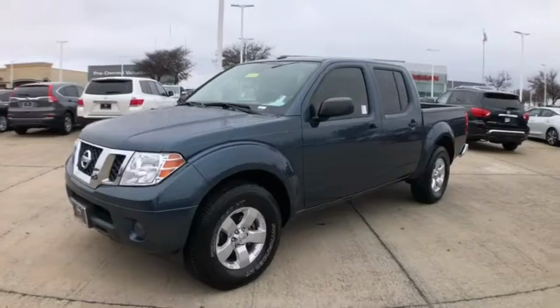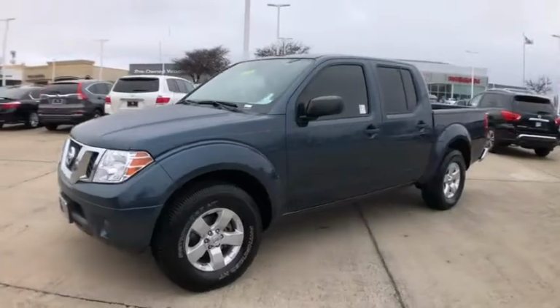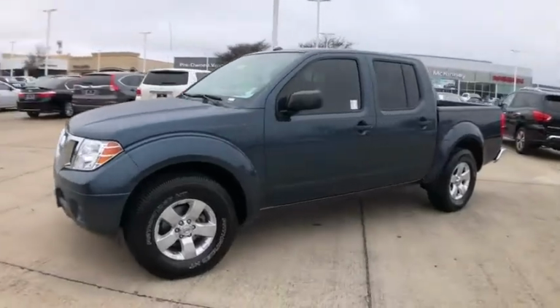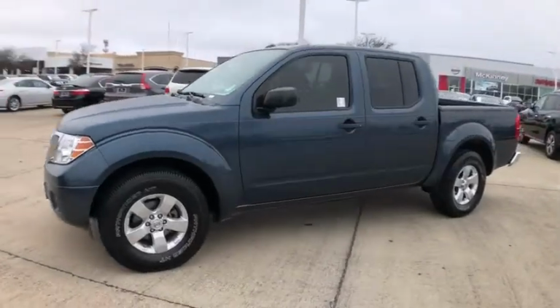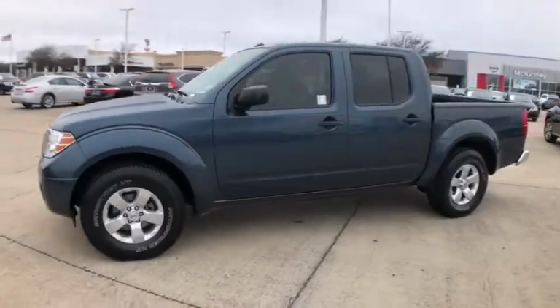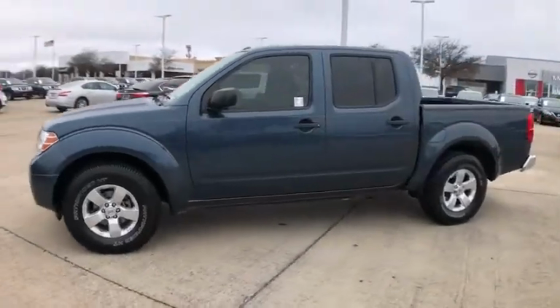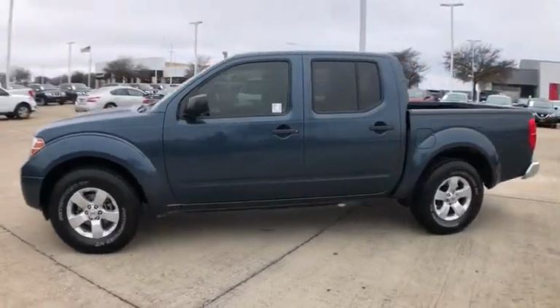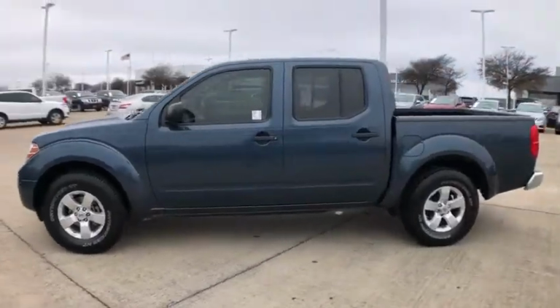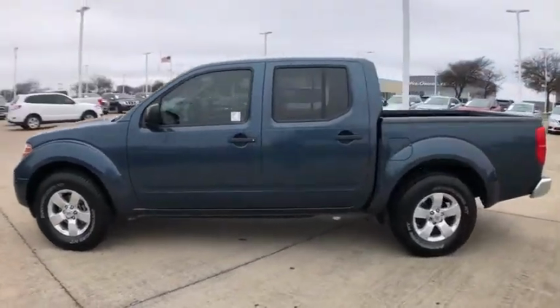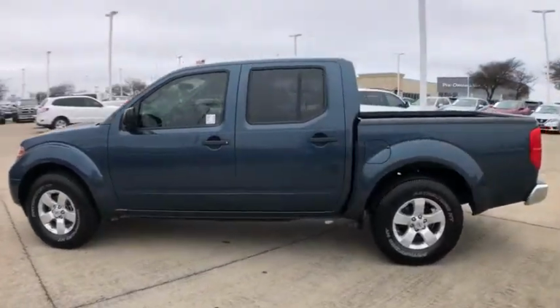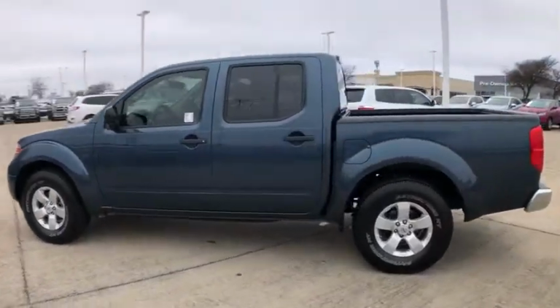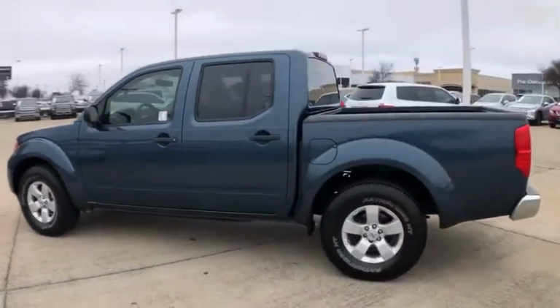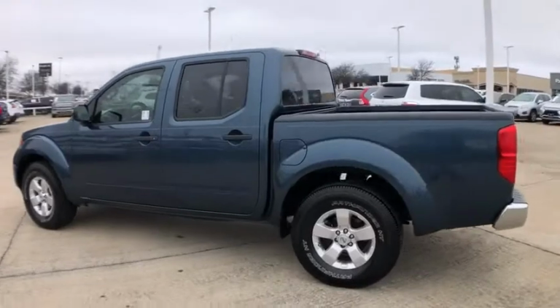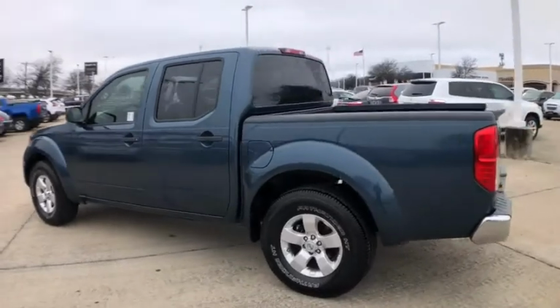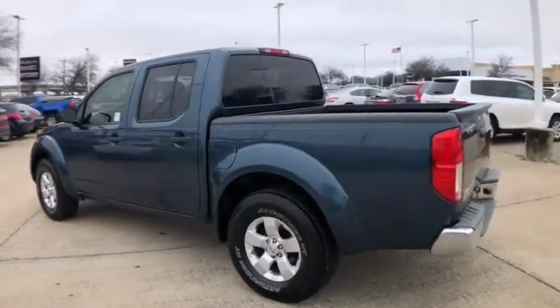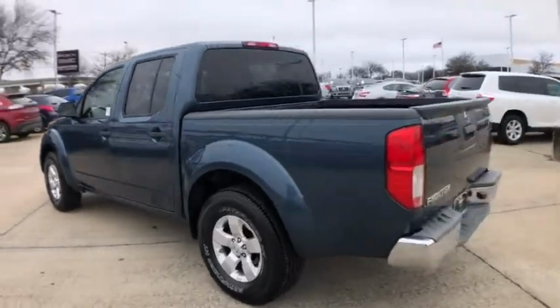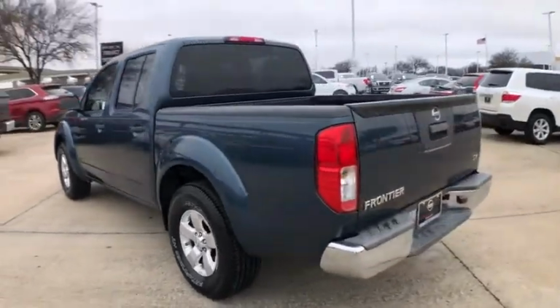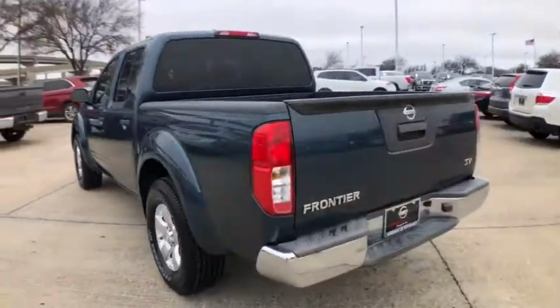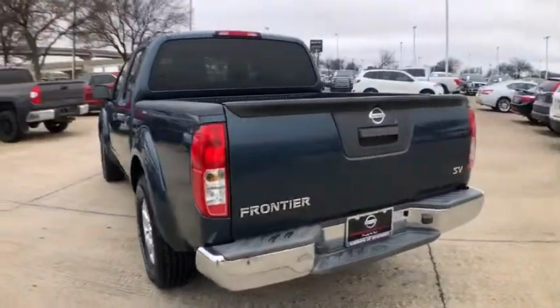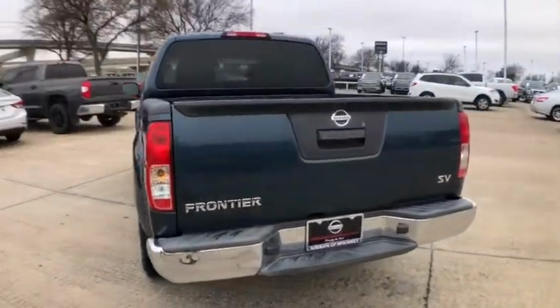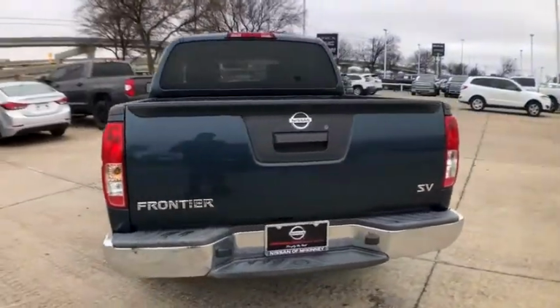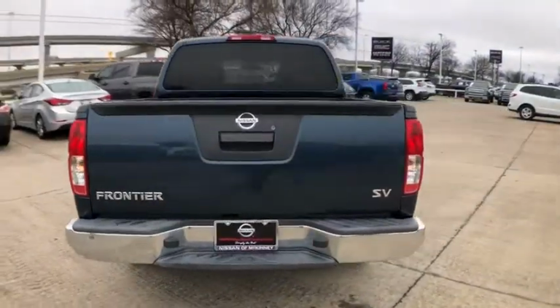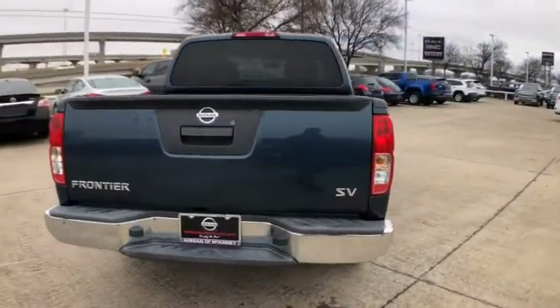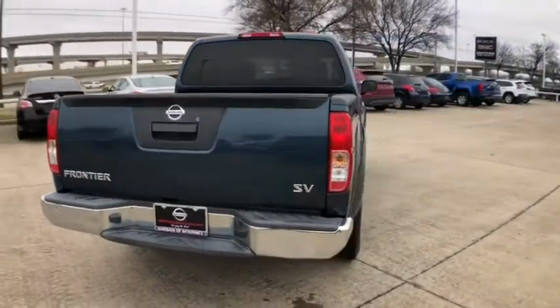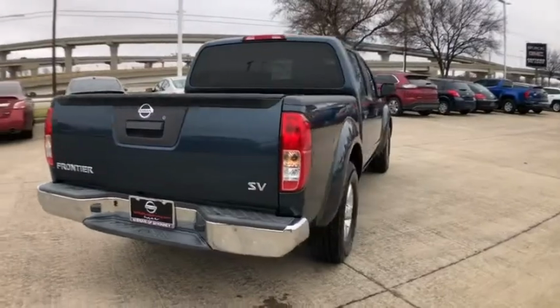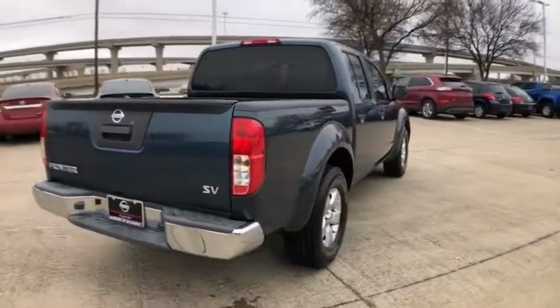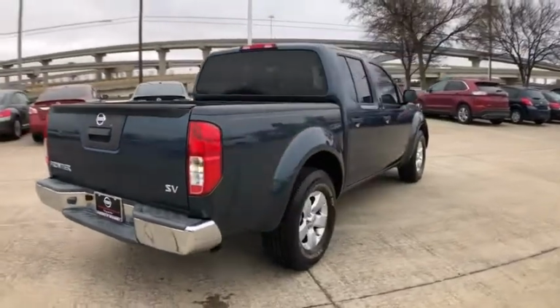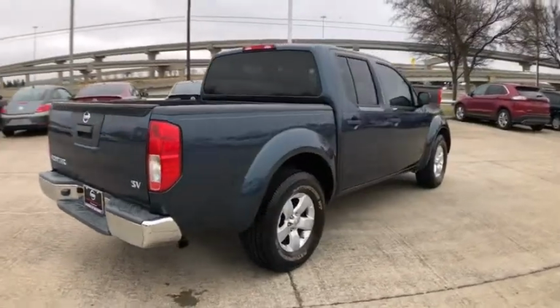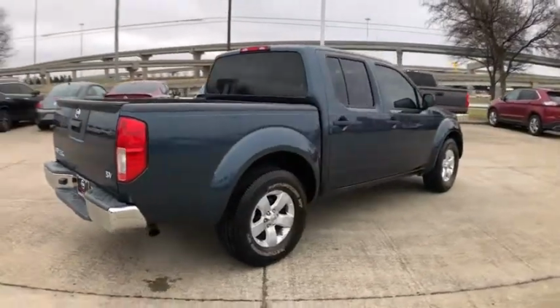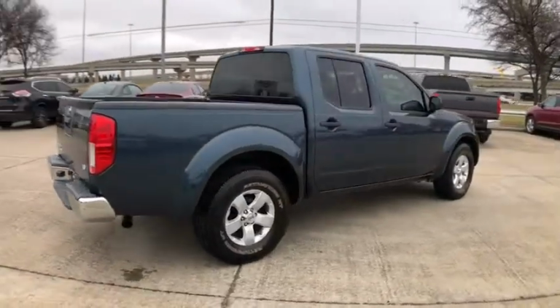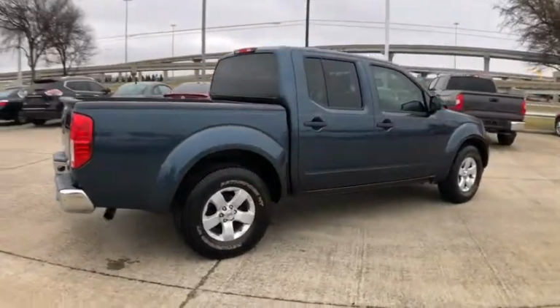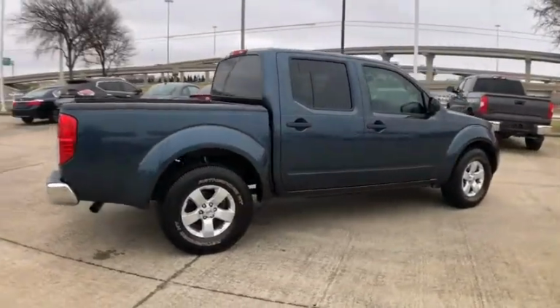Stop by and take a look at the 2013 Nissan Frontier. The Nissan Frontier offers a full-length, fully-boxed frame for strength, serious off-road capabilities, and a five-star rating for side-impact crash safety.